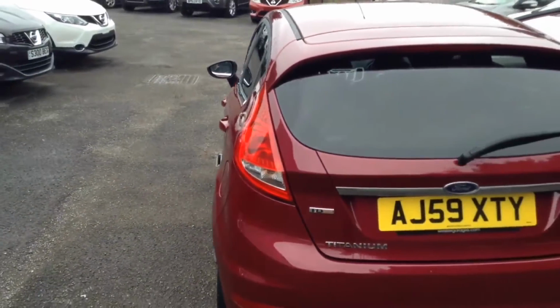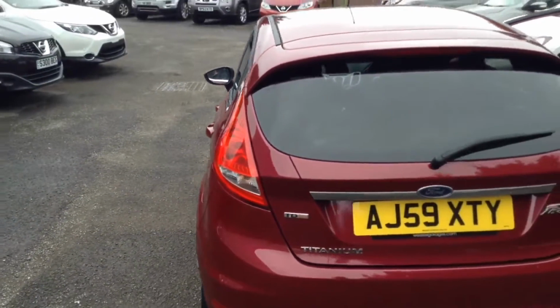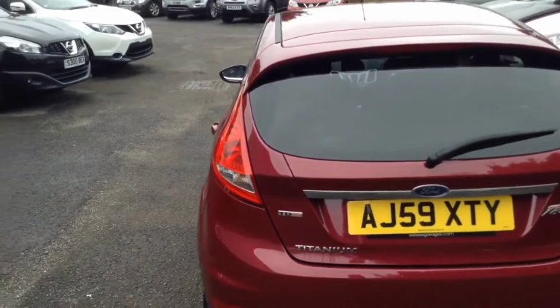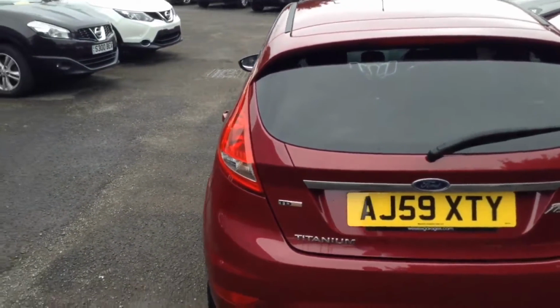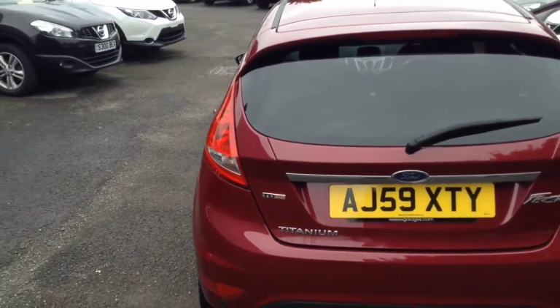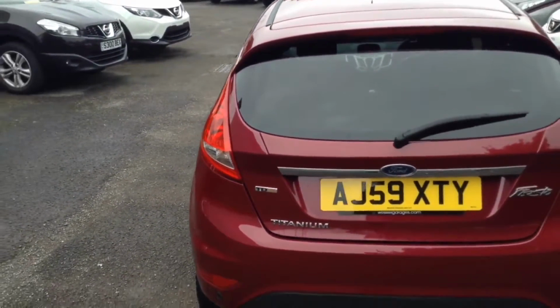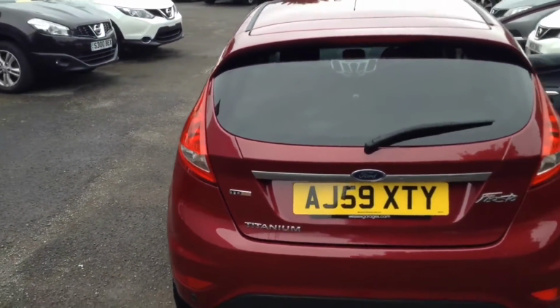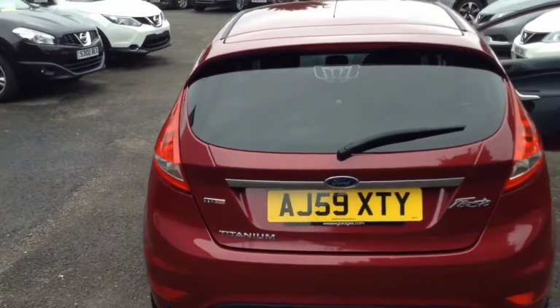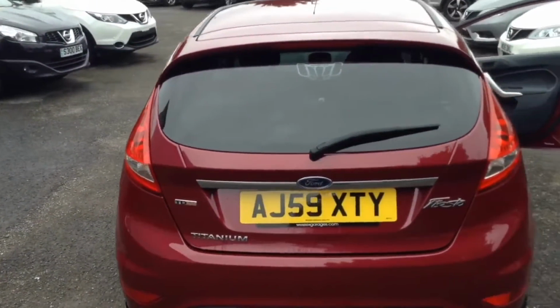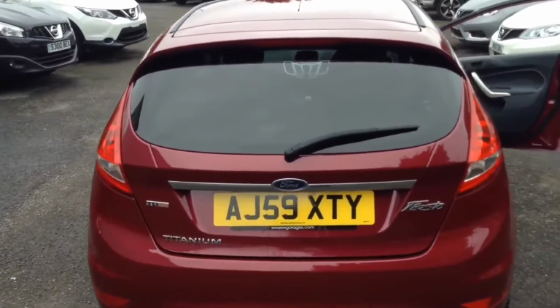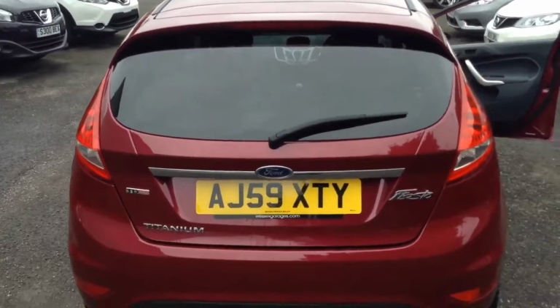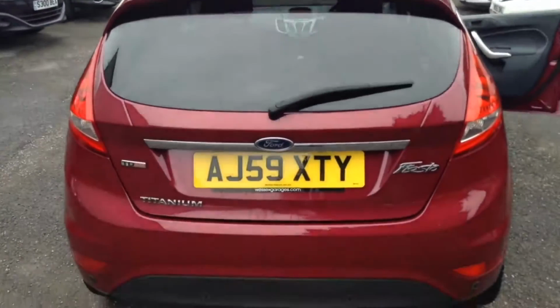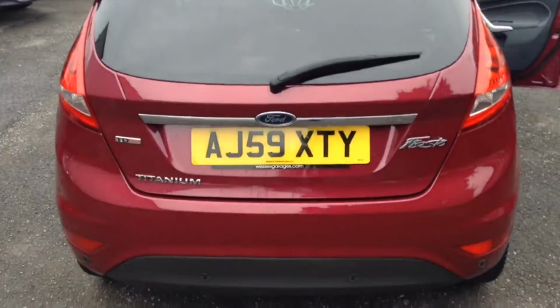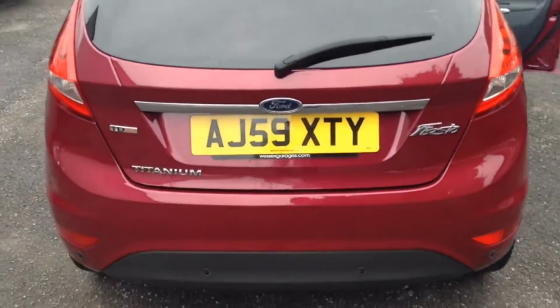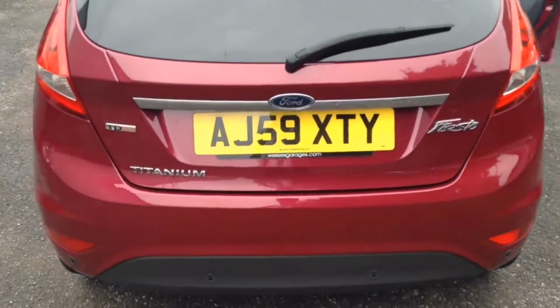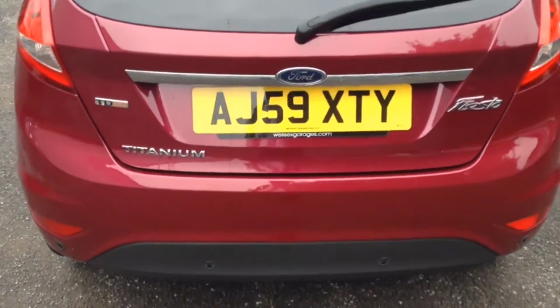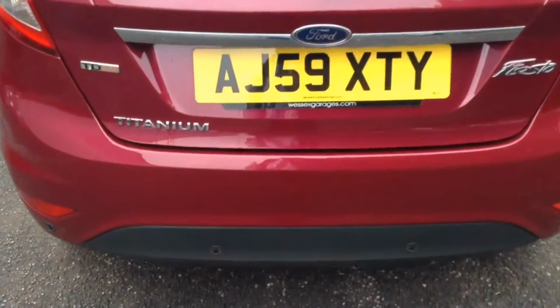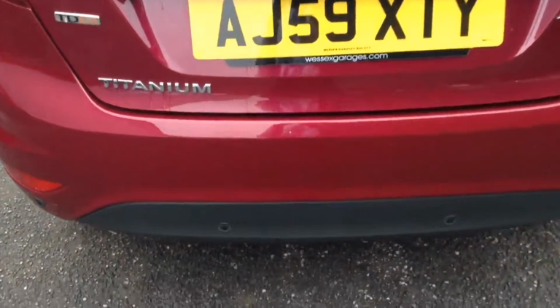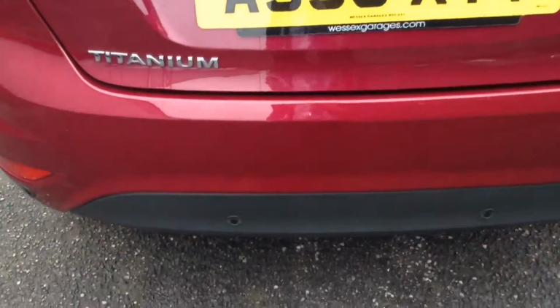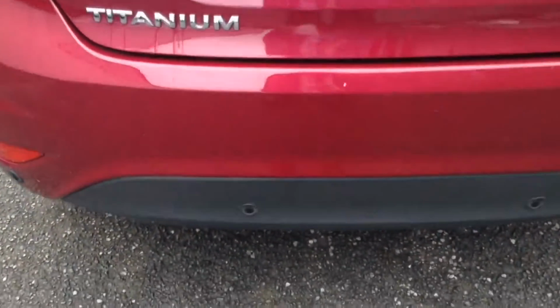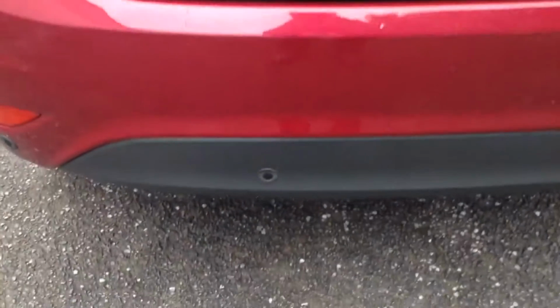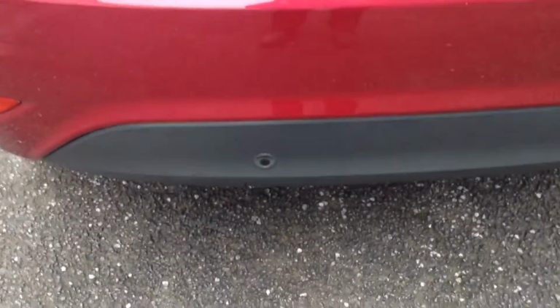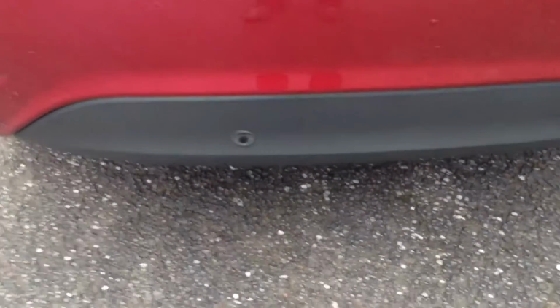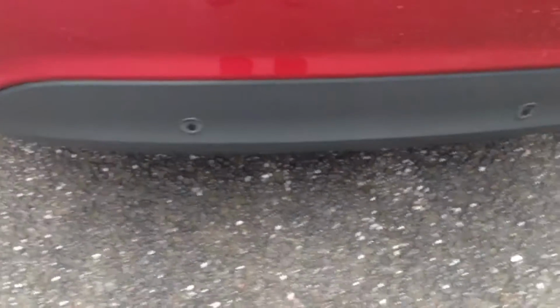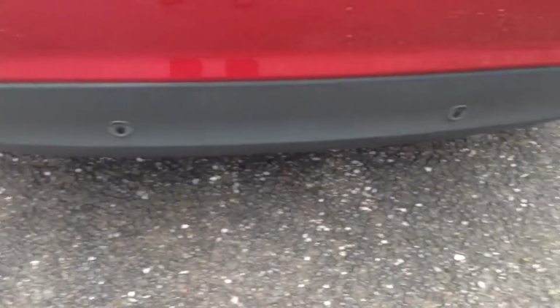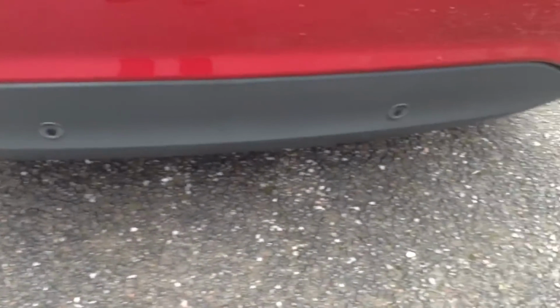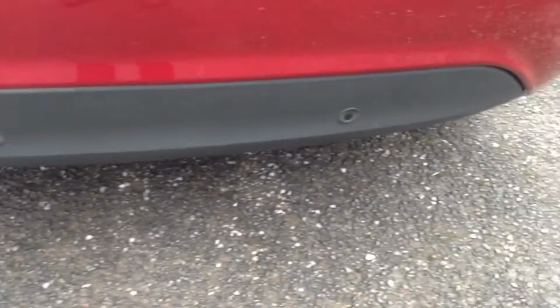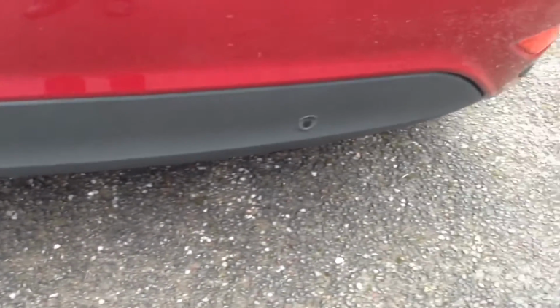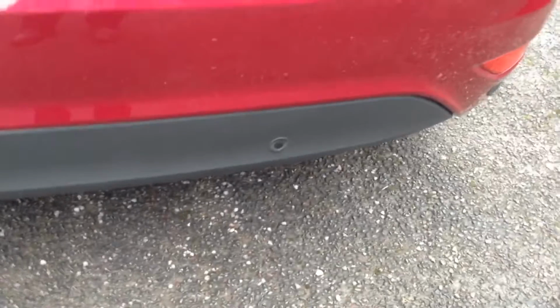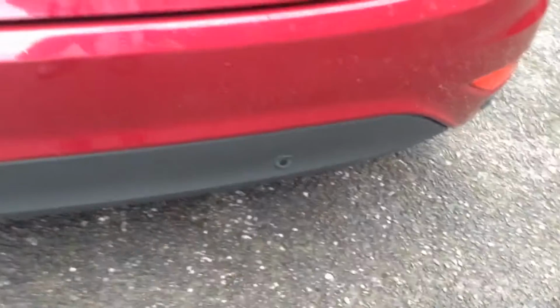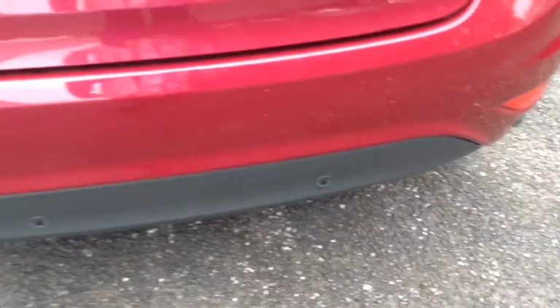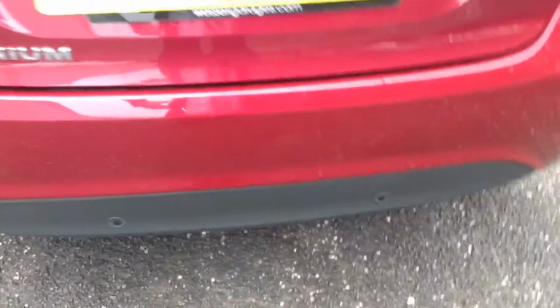As we reach the tailgate we'll take a quick peek at the back bumper. It's fitted with rear sensors, obviously to help you with your parking manoeuvres.